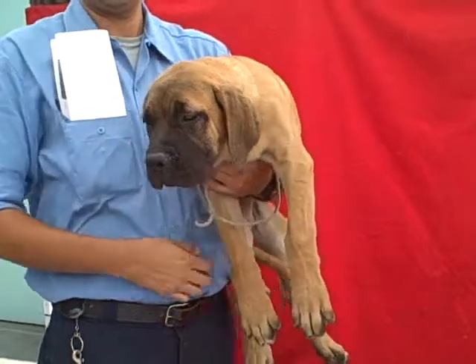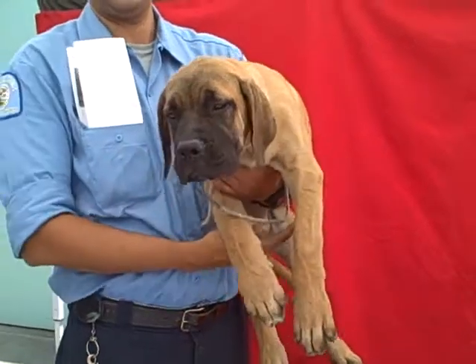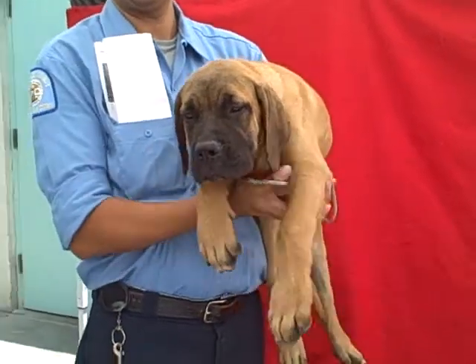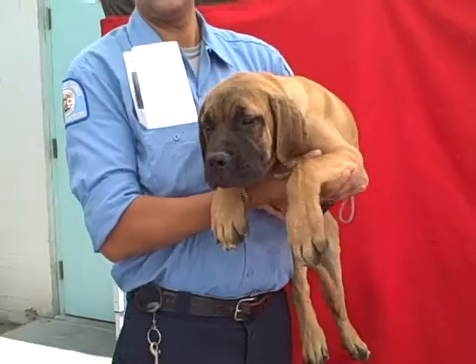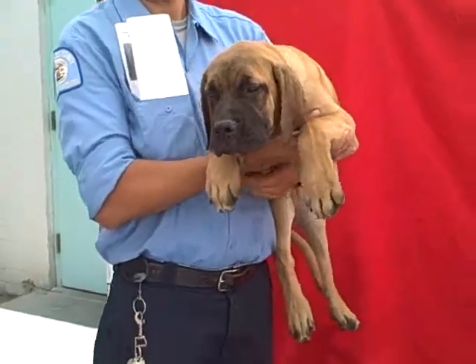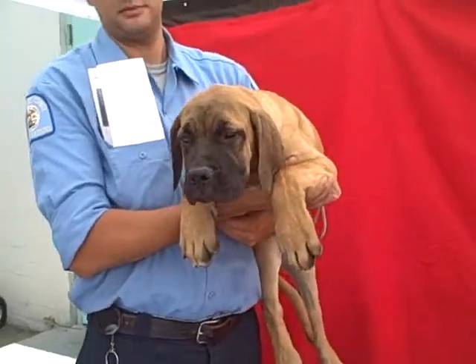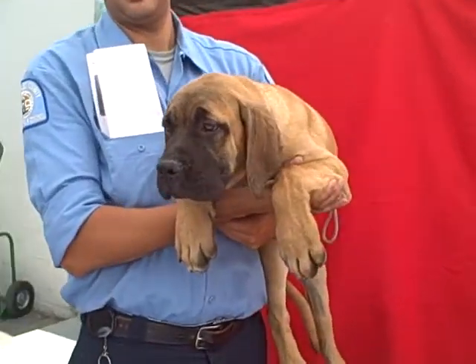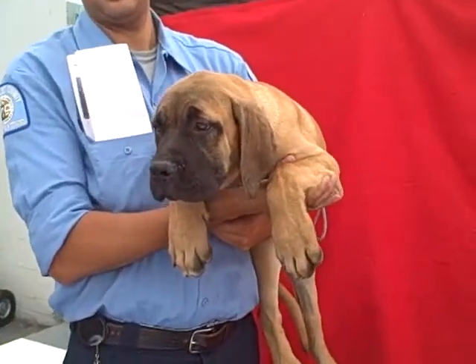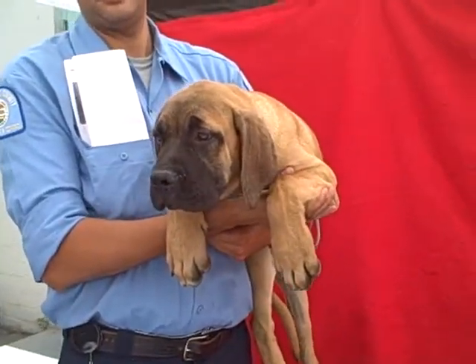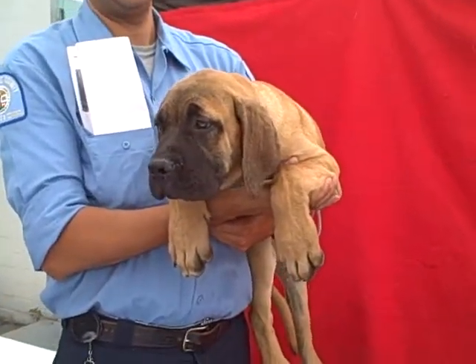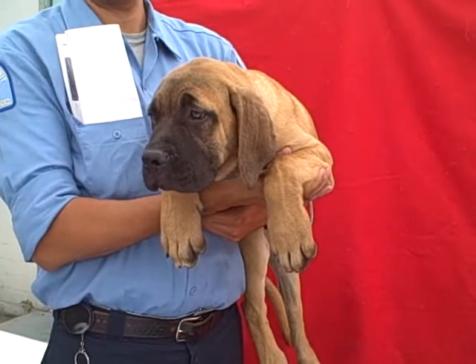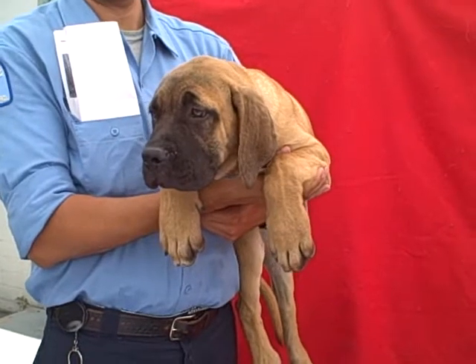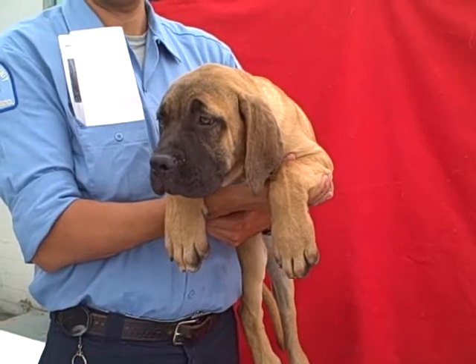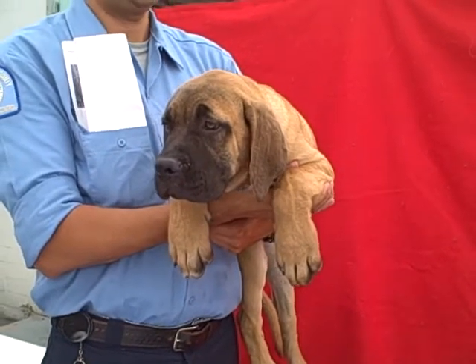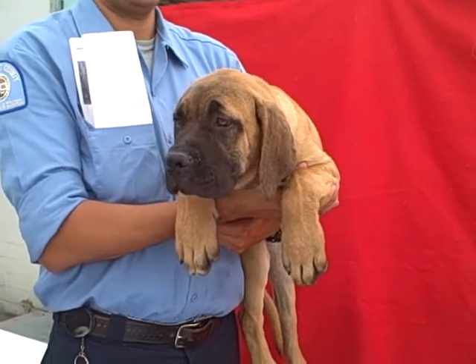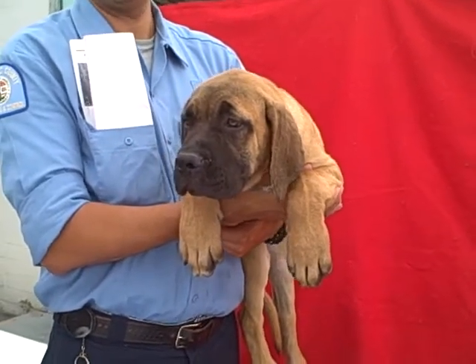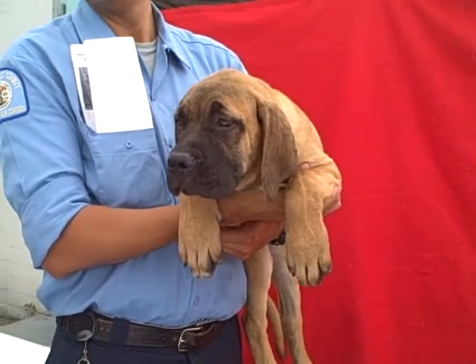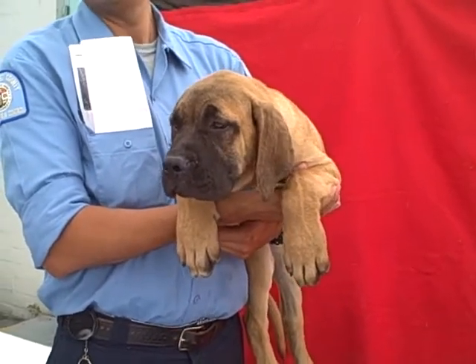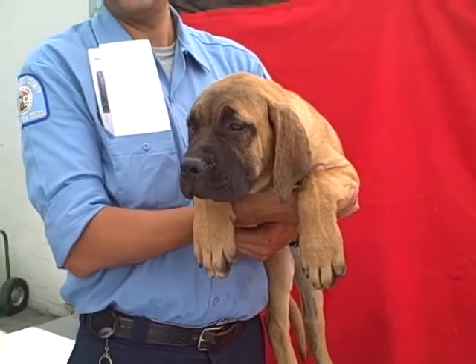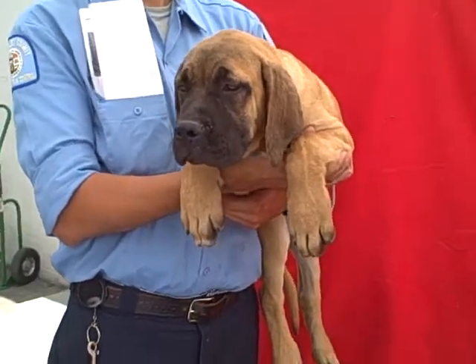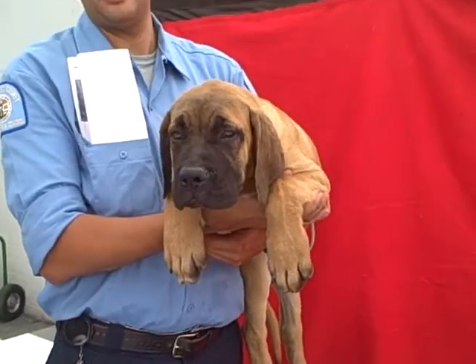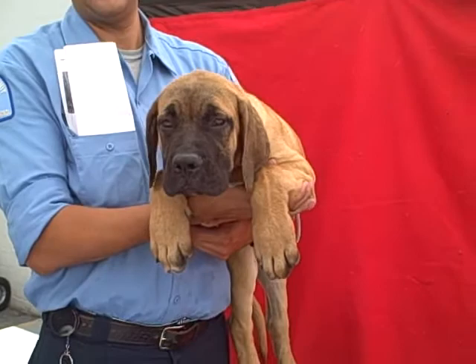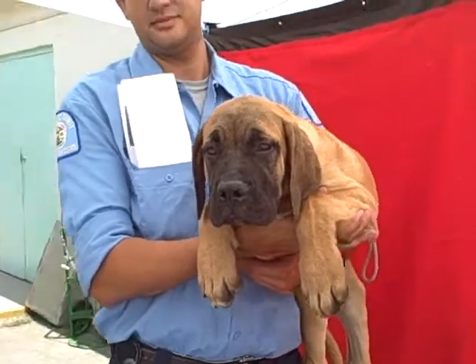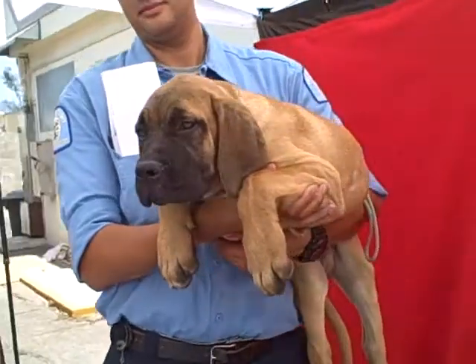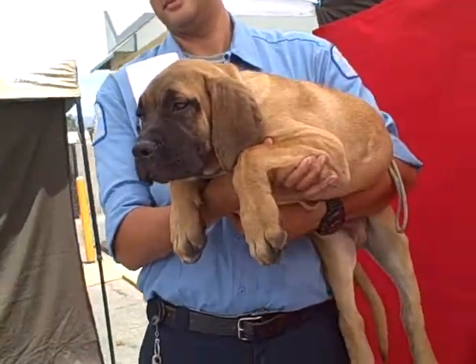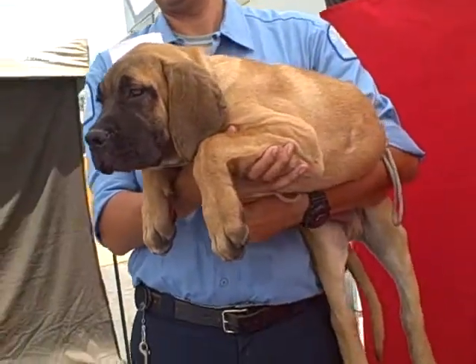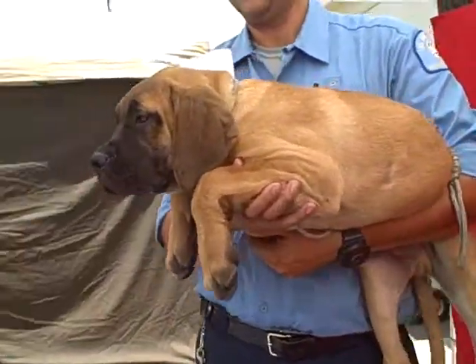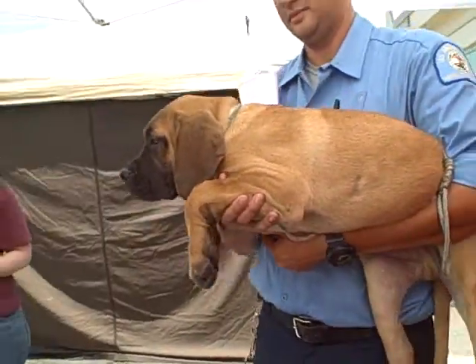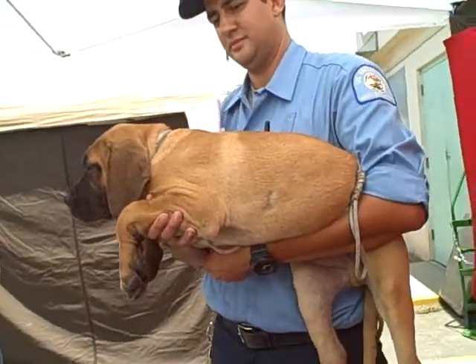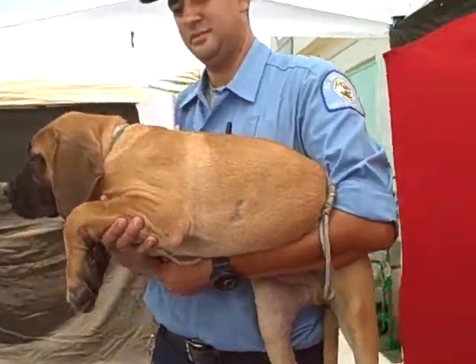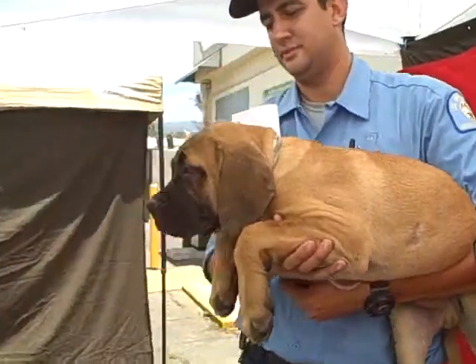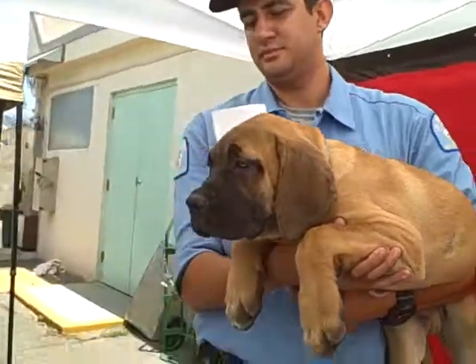Oh my gosh, I have the most adorable puppy for you. This is George and George's ID number is 8473-2775 and he is a Bull Mastiff puppy. Oh my goodness, look at him. I'll show you him from the side. He is perfection.